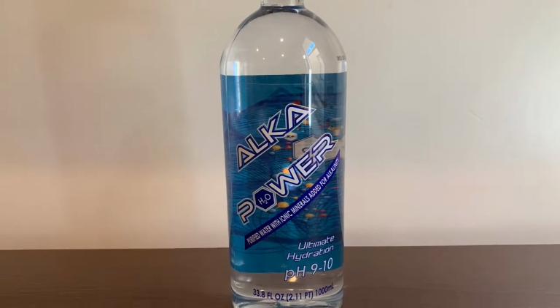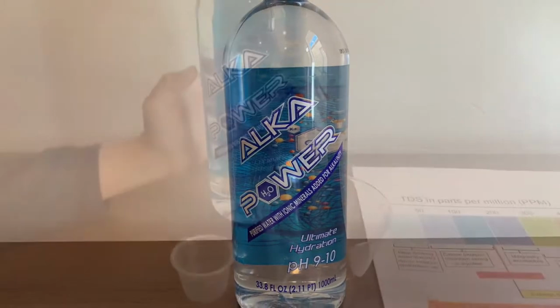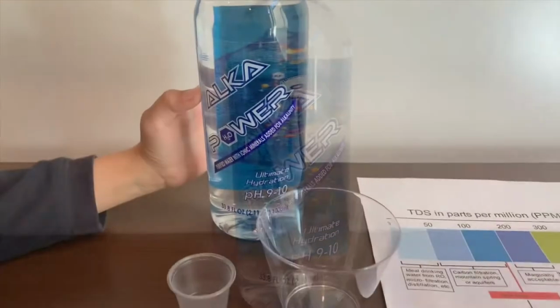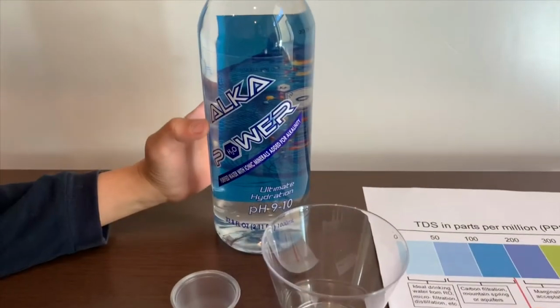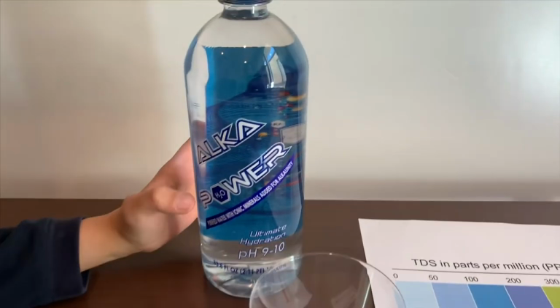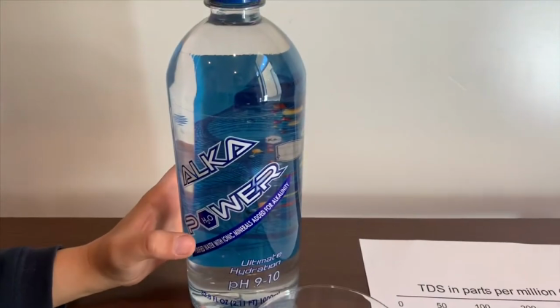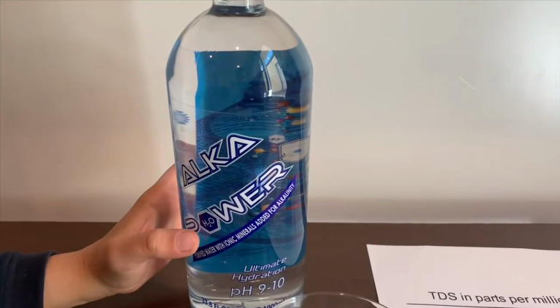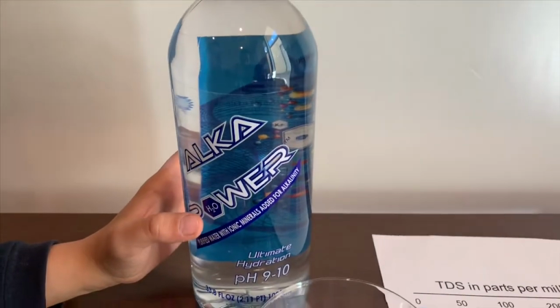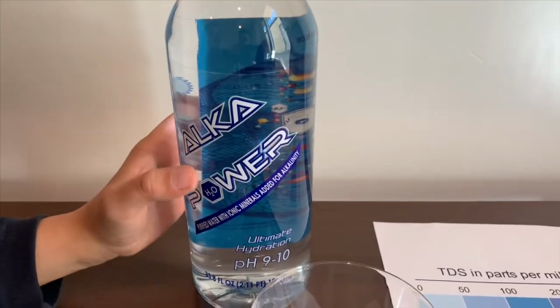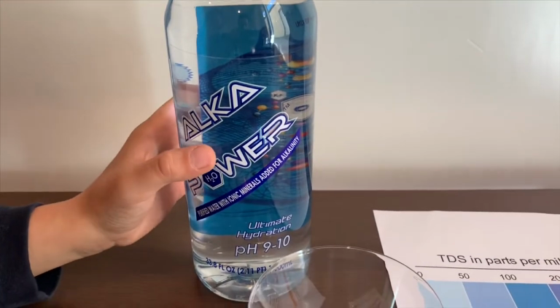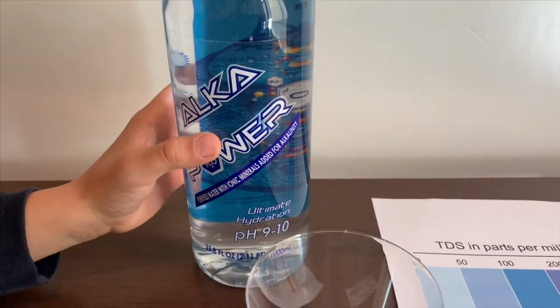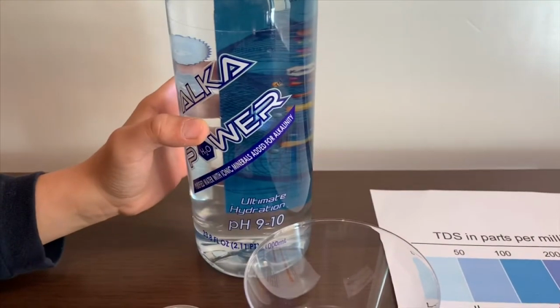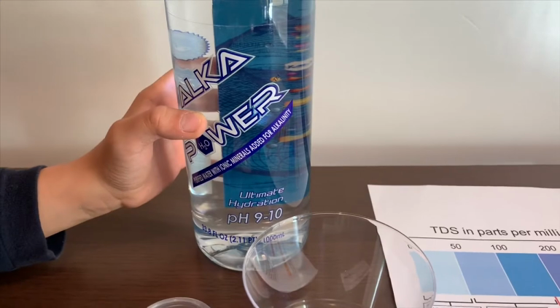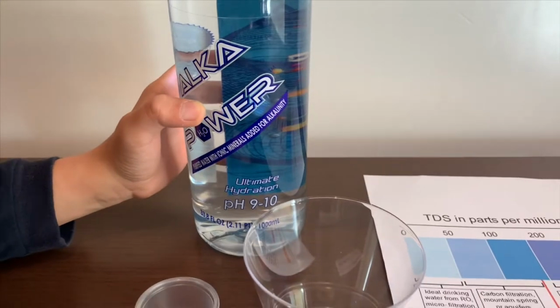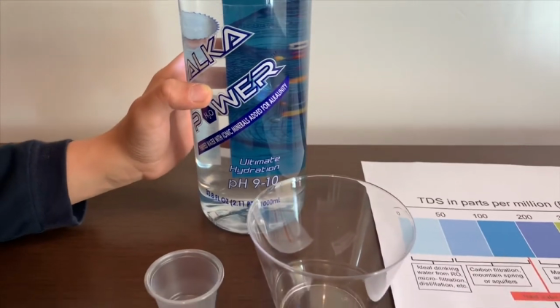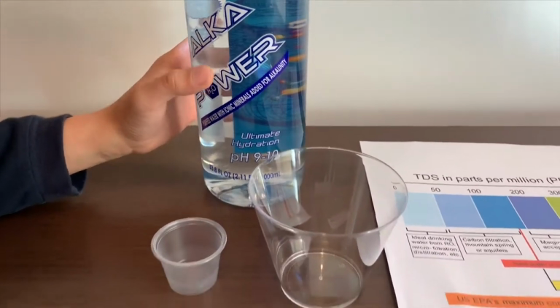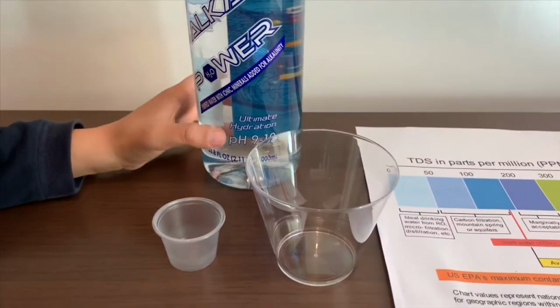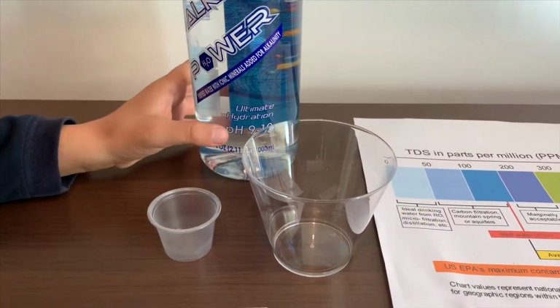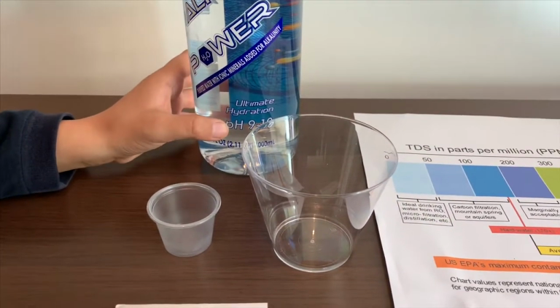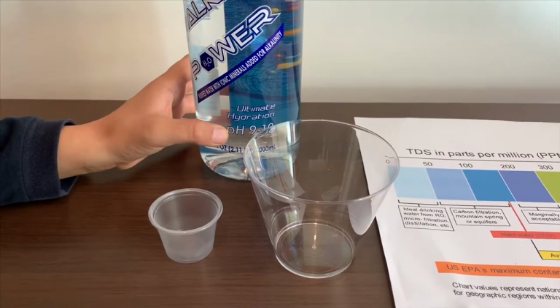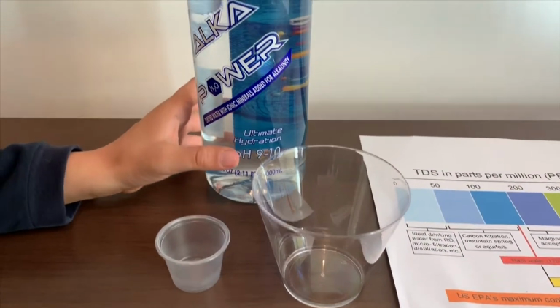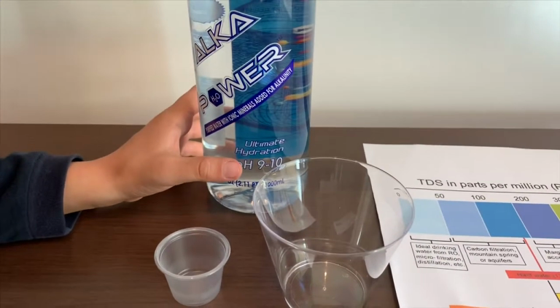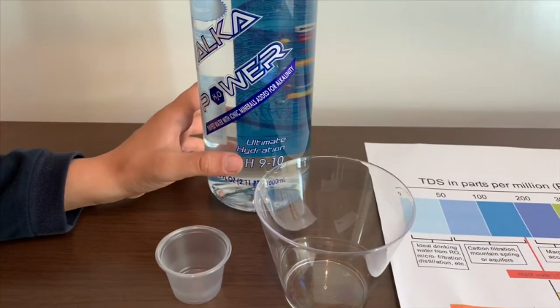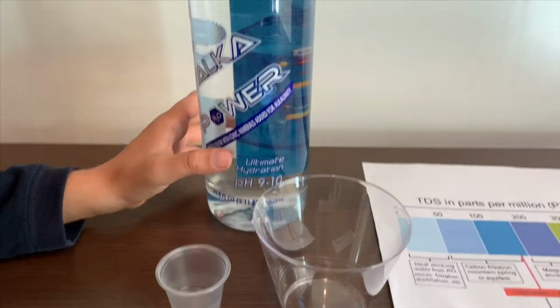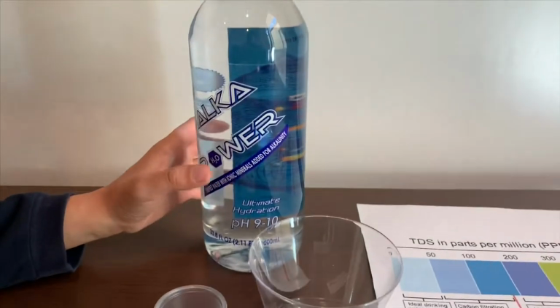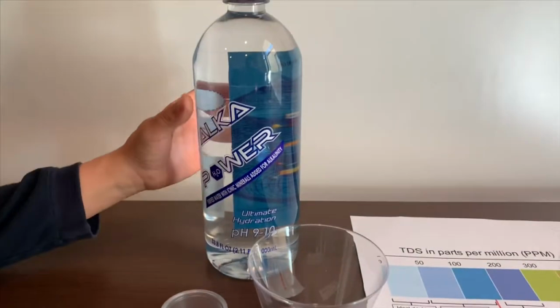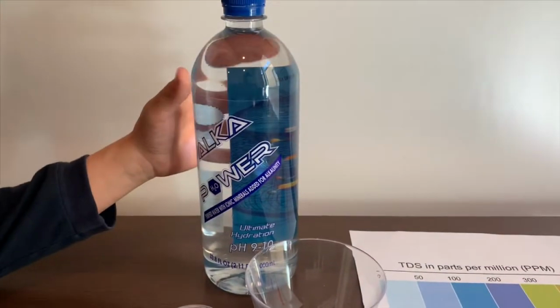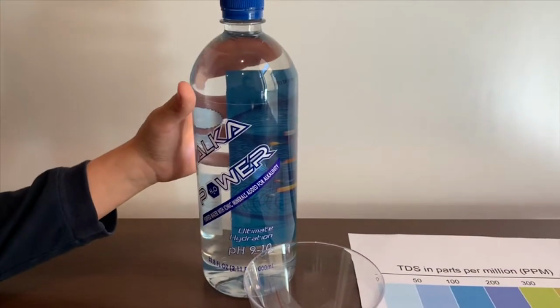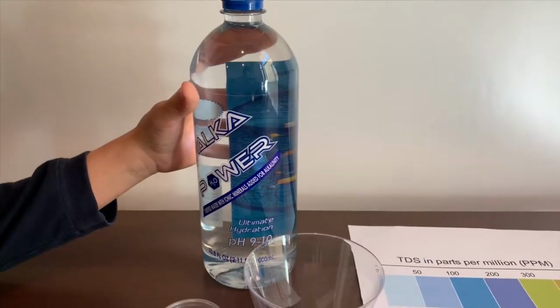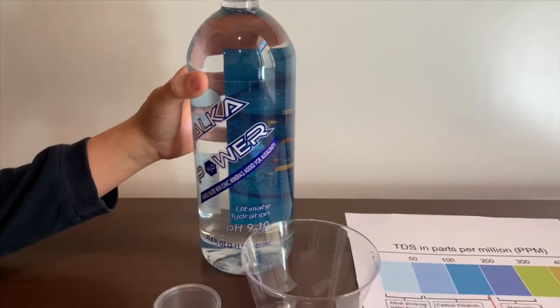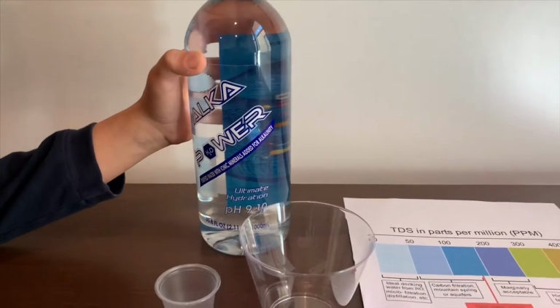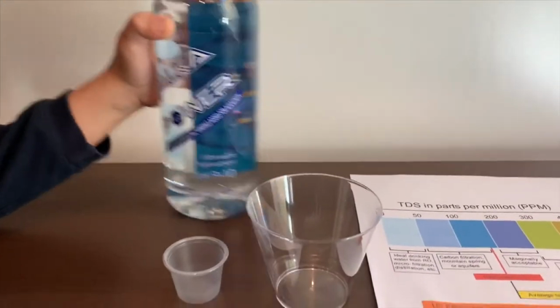This is Alka Power Purified Water with Ionic Minerals Added for Alkaline and Tea. It says the pH is supposed to be 9 to 10 and it costs $1.99. Let's test the pH and TDS levels.